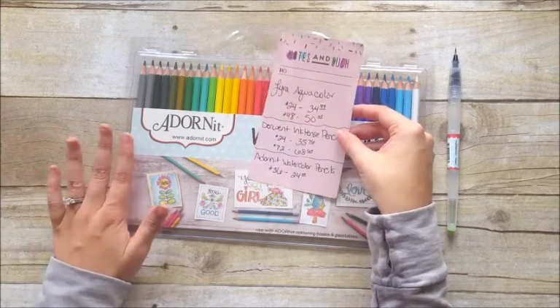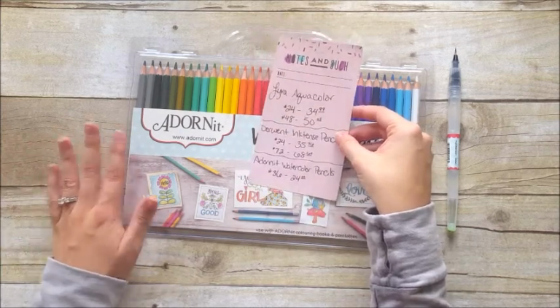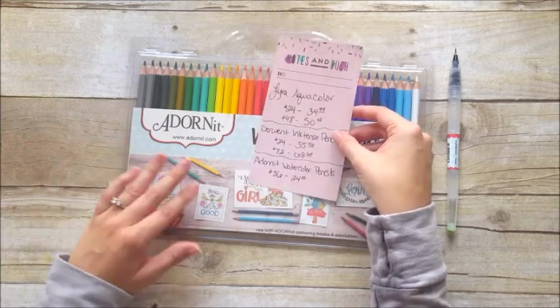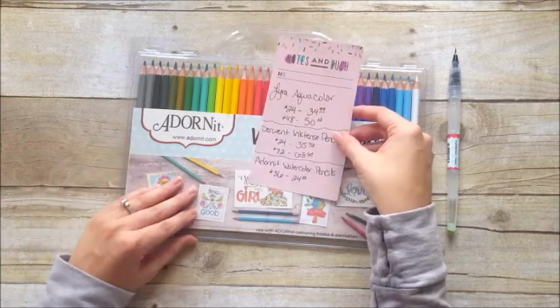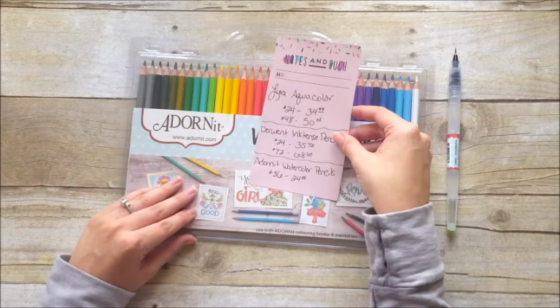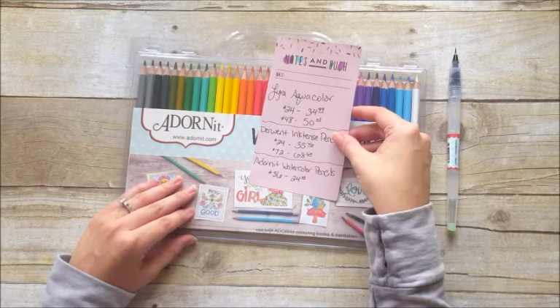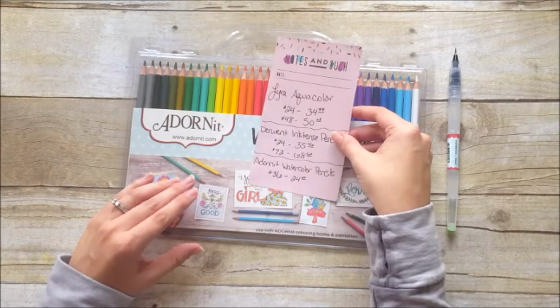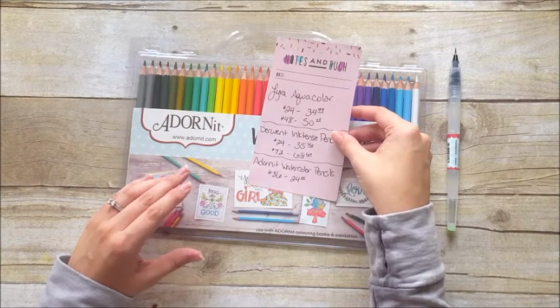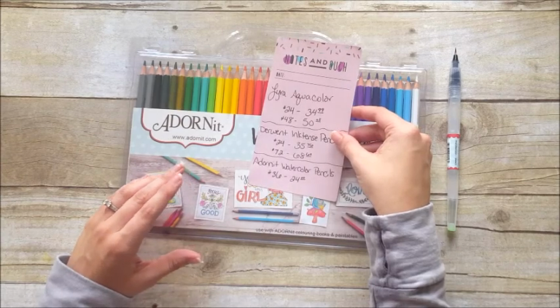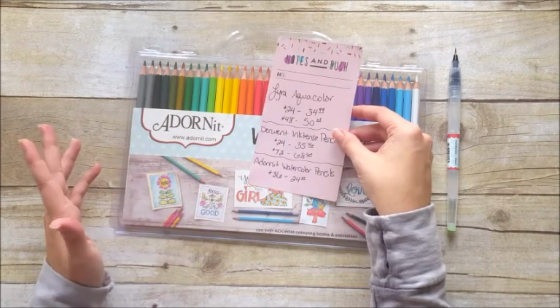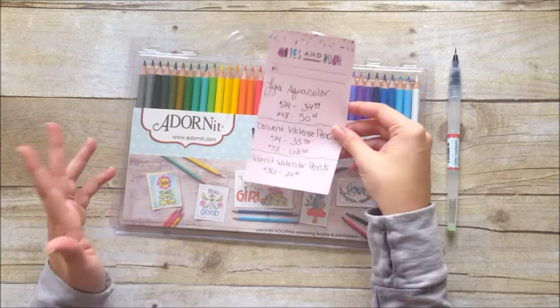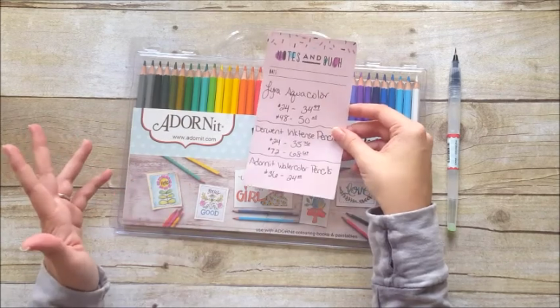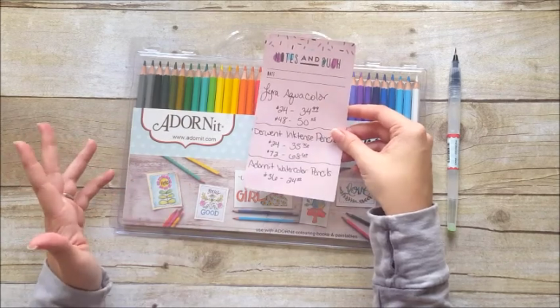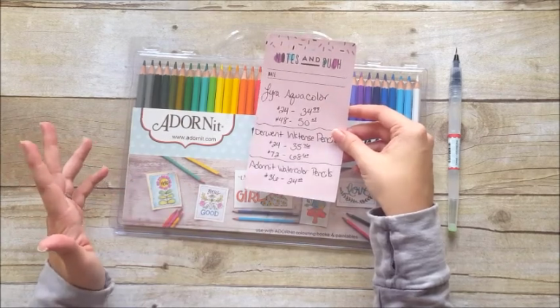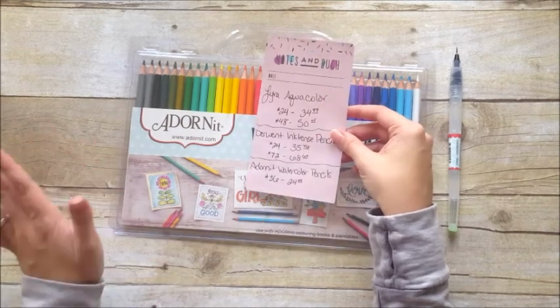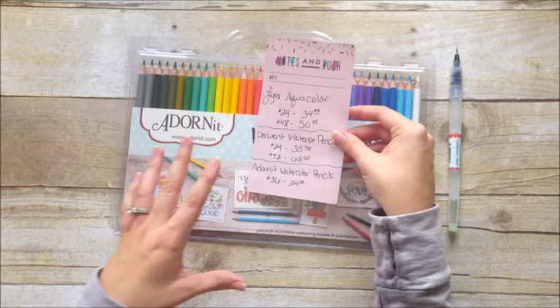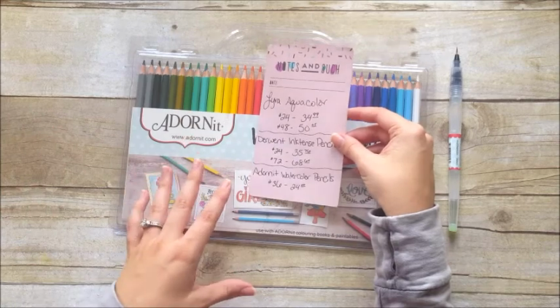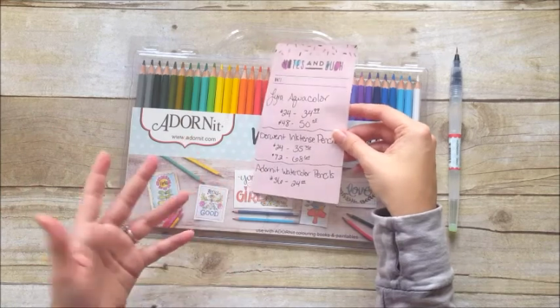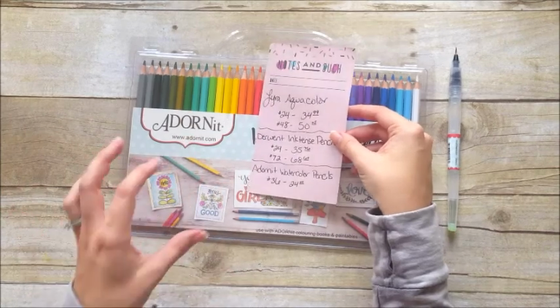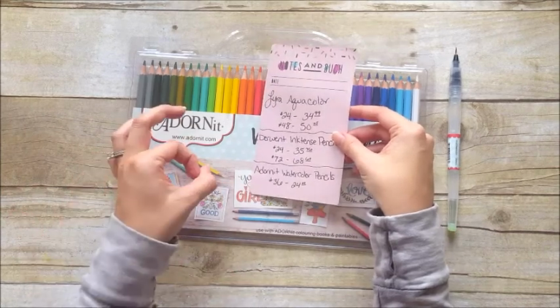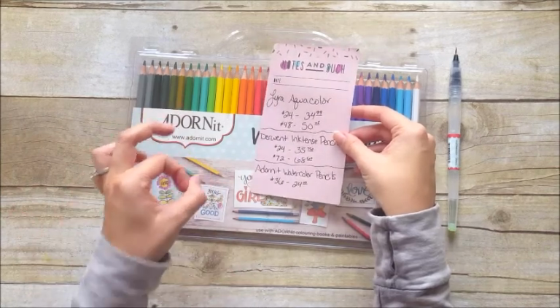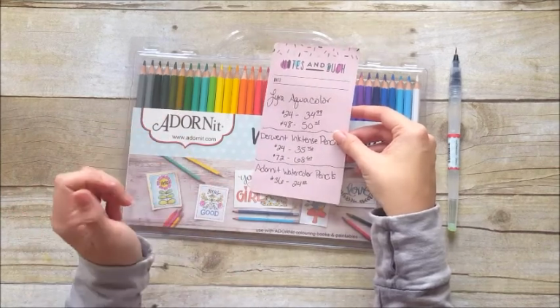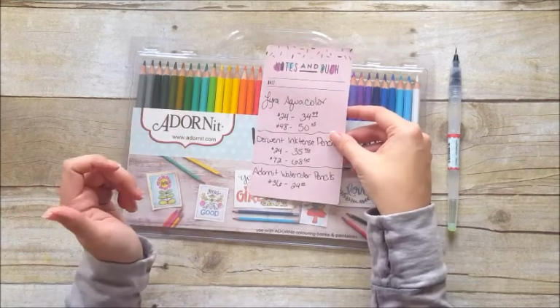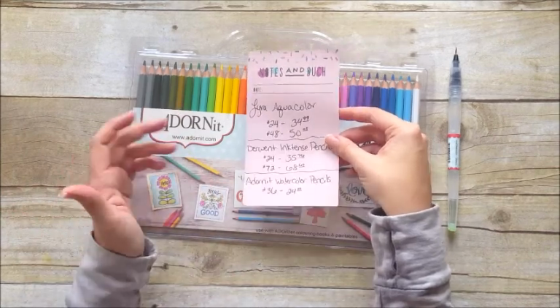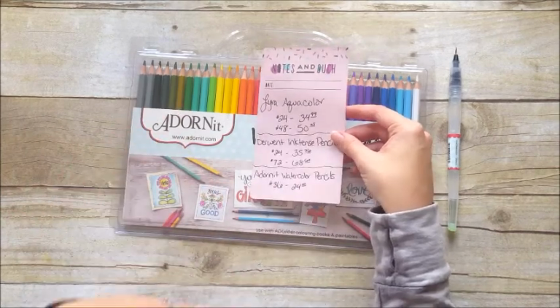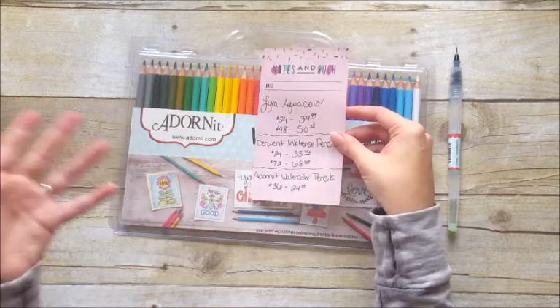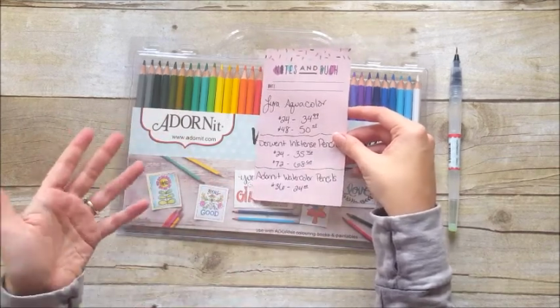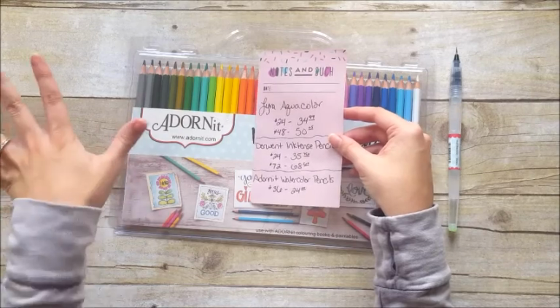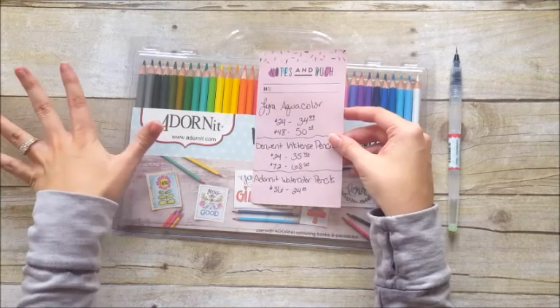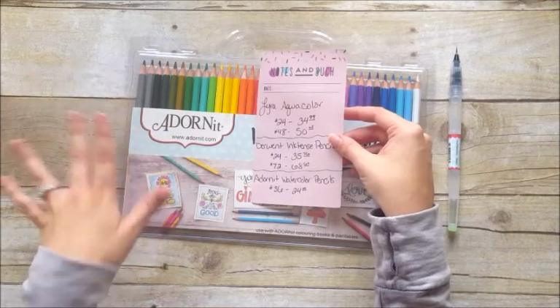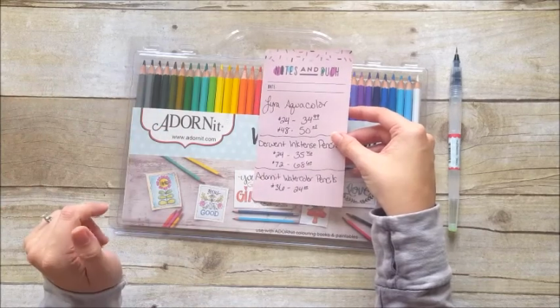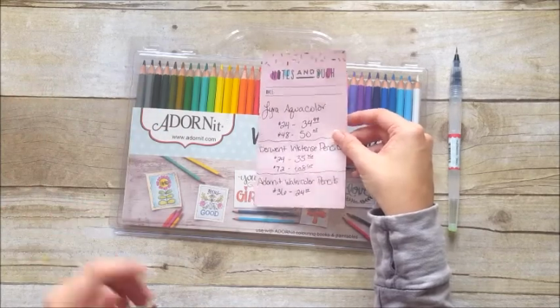These are things I would look into if you are frustrated or done with the Artist Loft watercolors that come in a pan and are looking for something the next step up. These are some of the products I would look into.